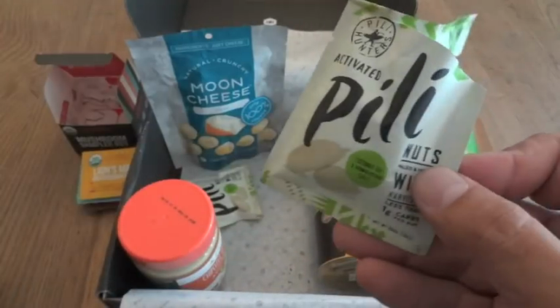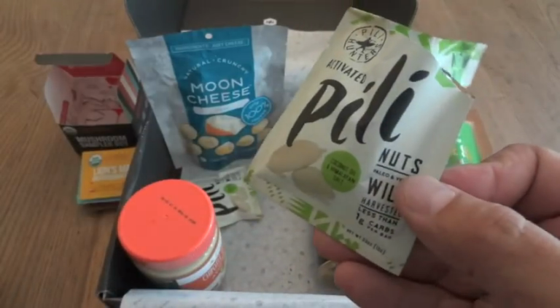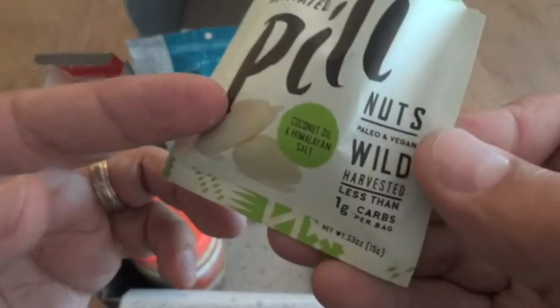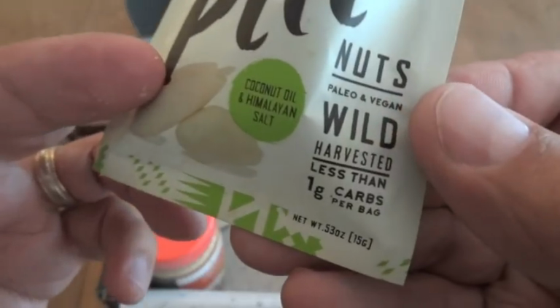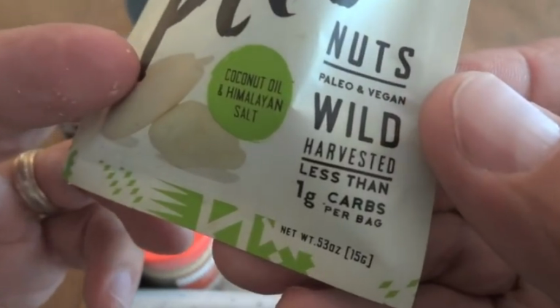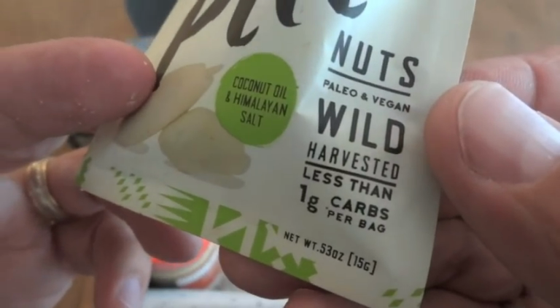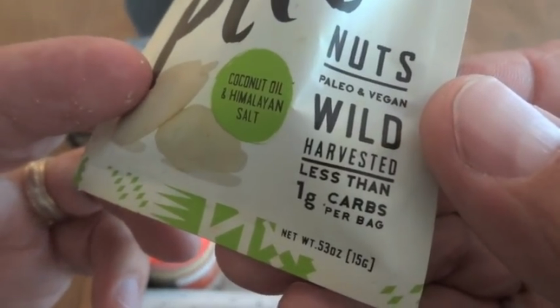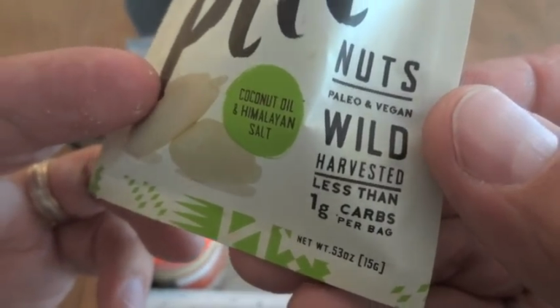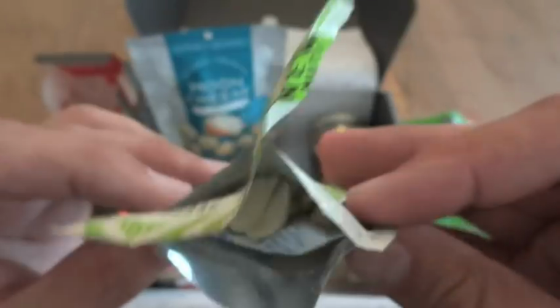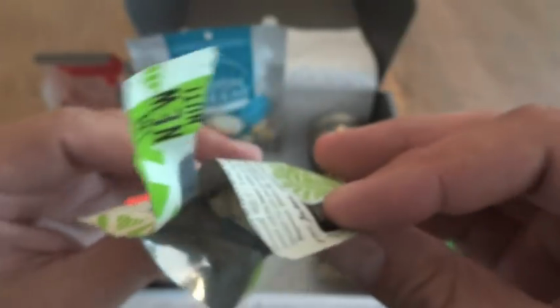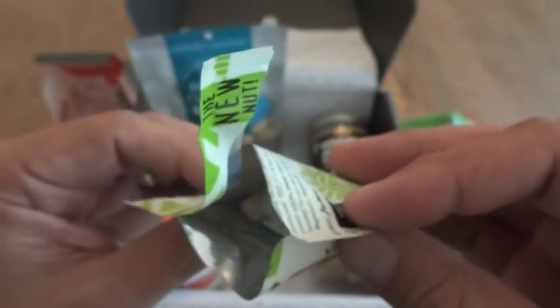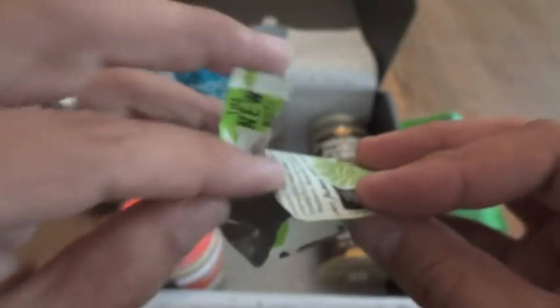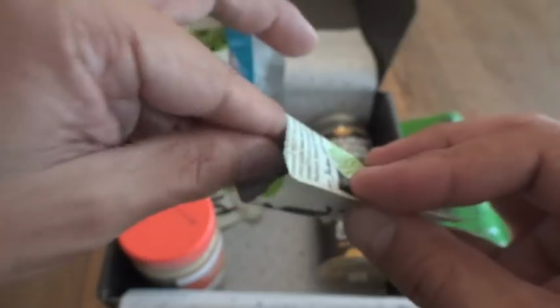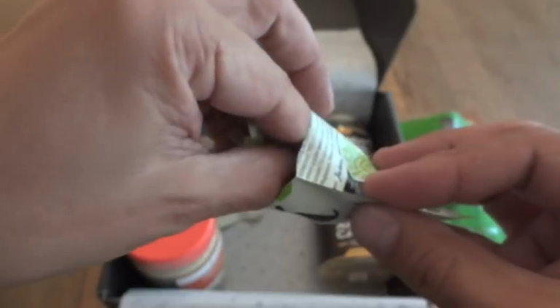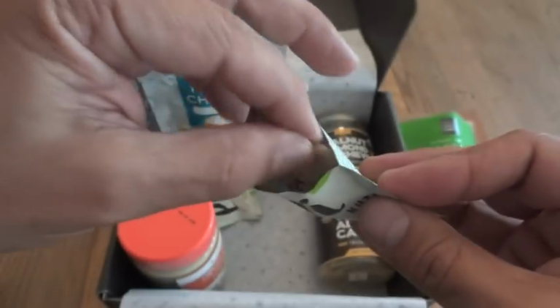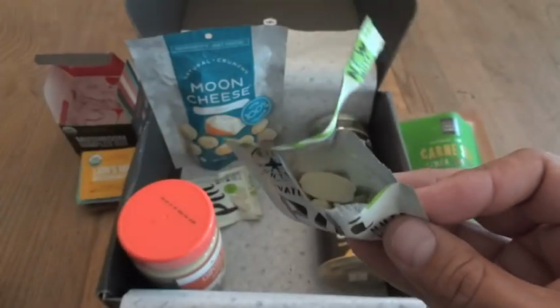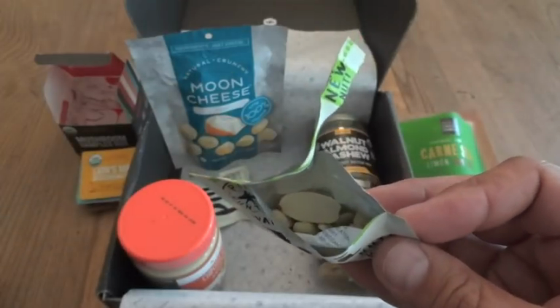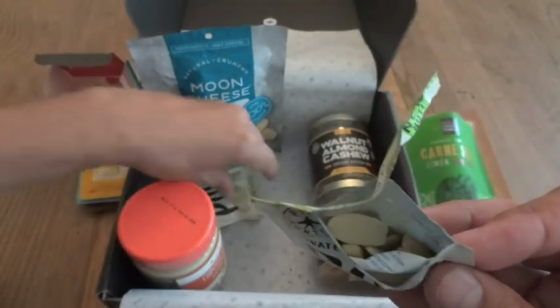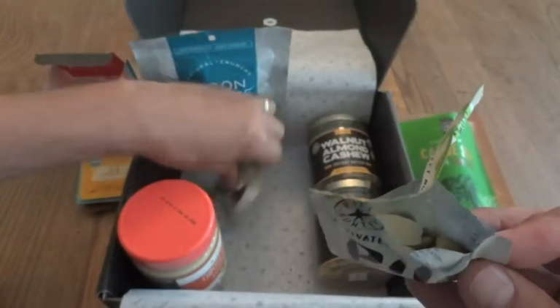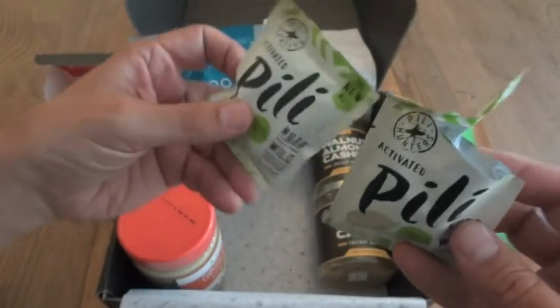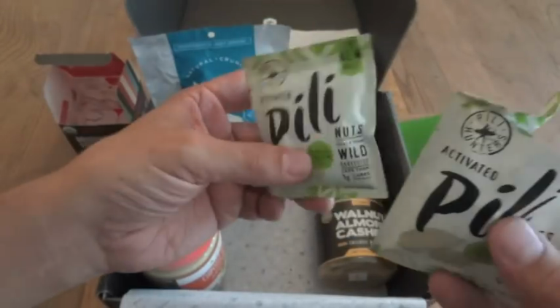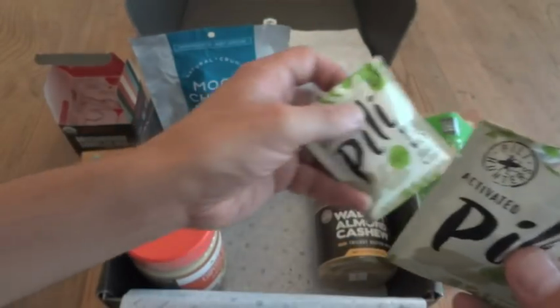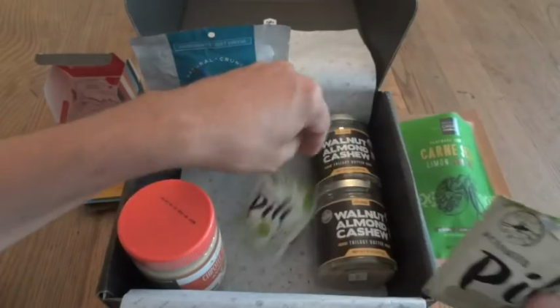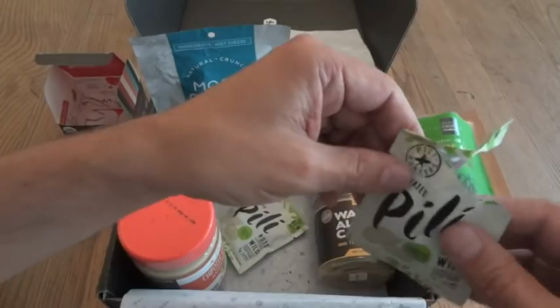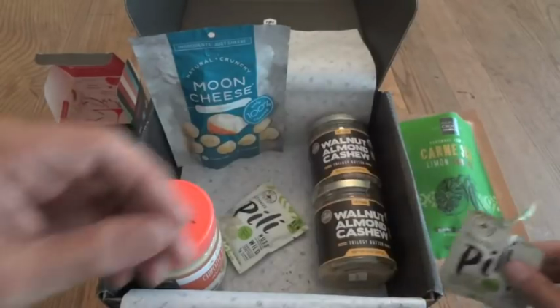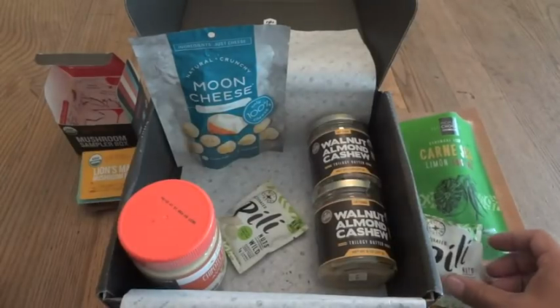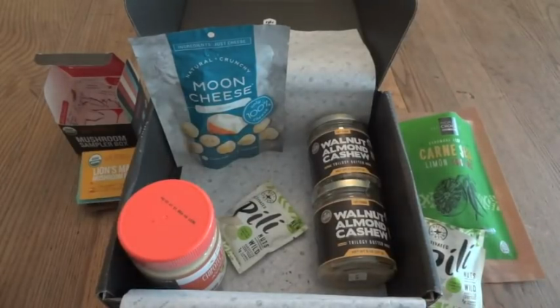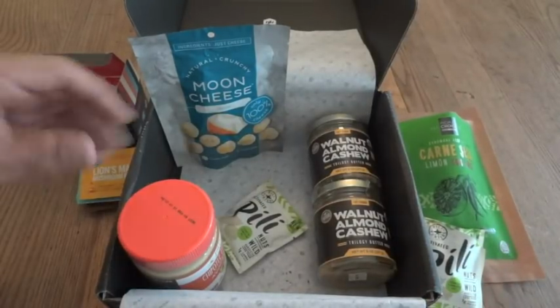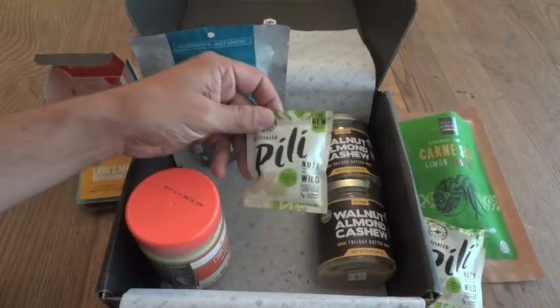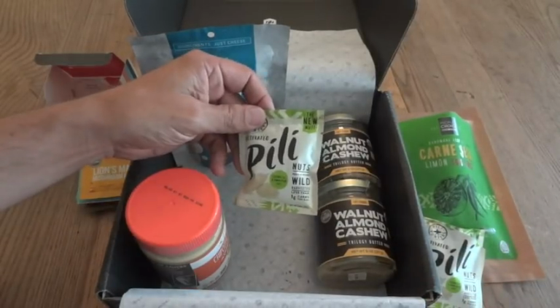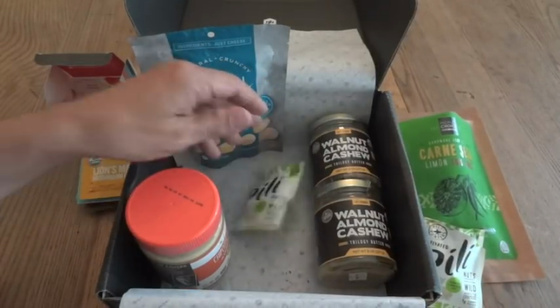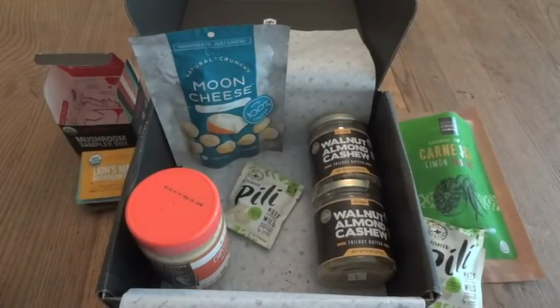This is only a half-ounce, 0.53-ounce serving so it's not a lot, but they do give you two of these in the Keto Box. They're definitely different and tasty.